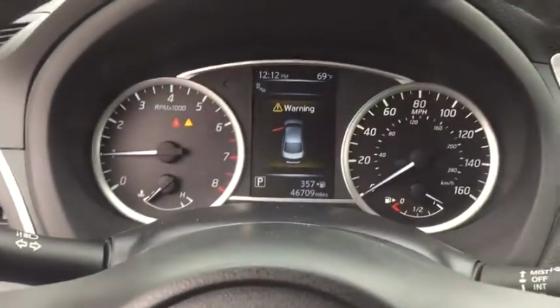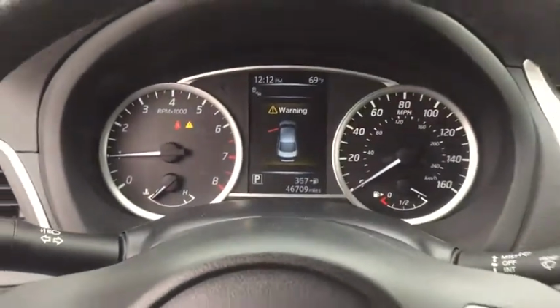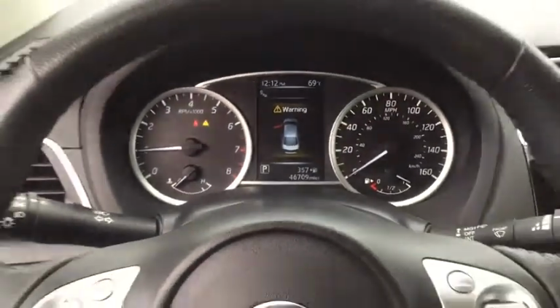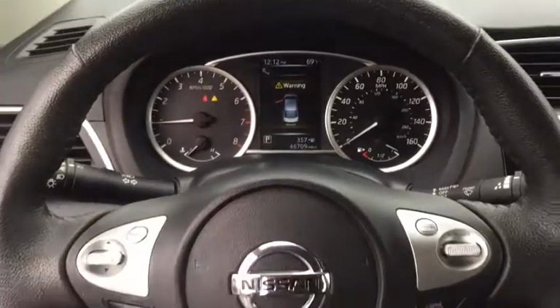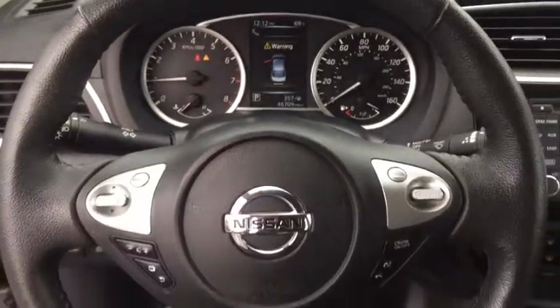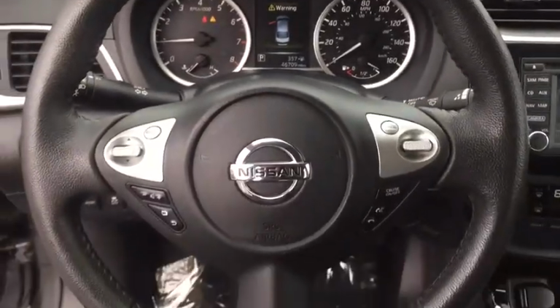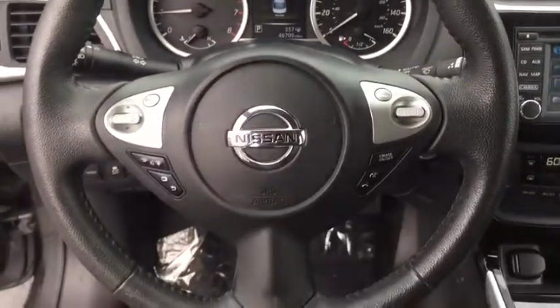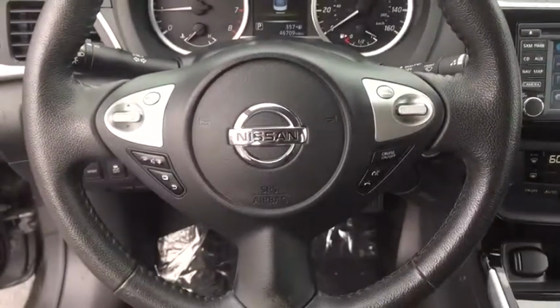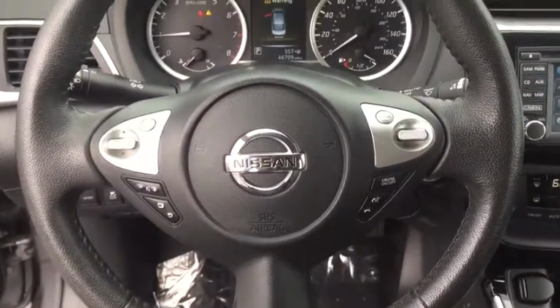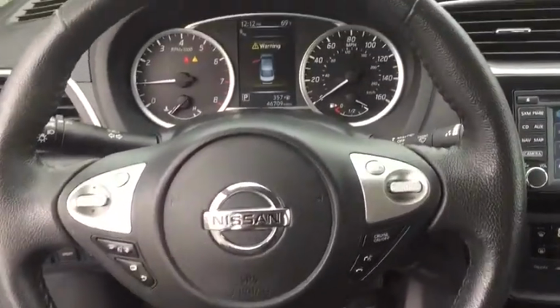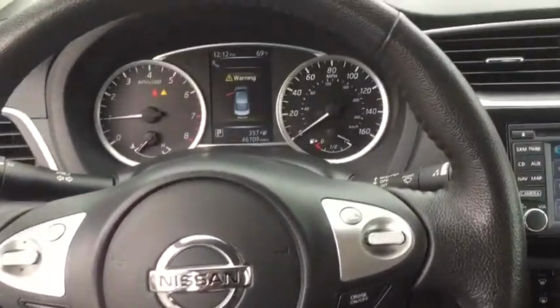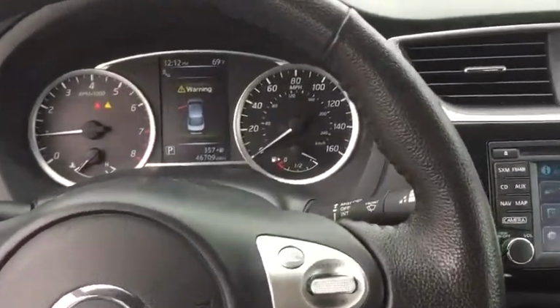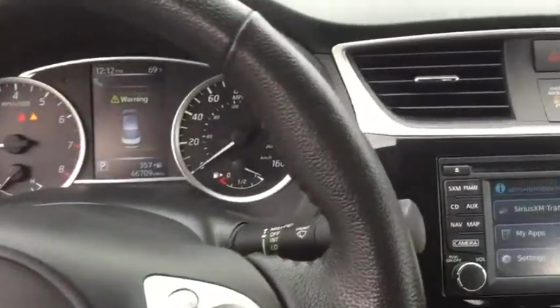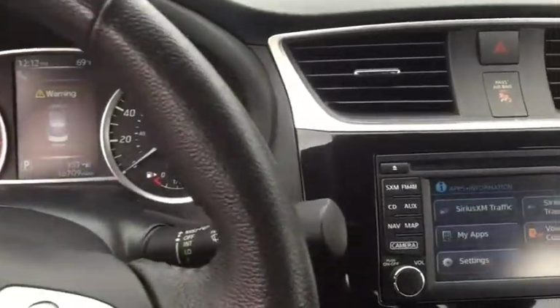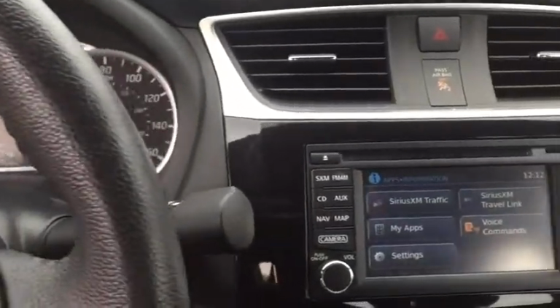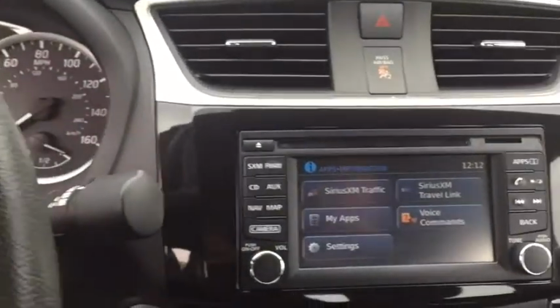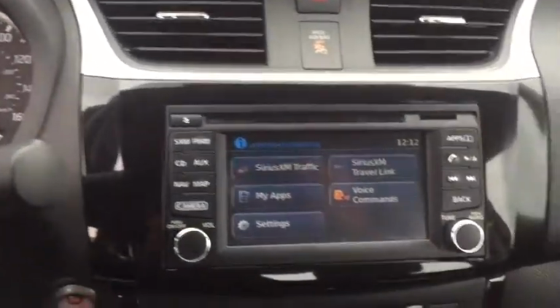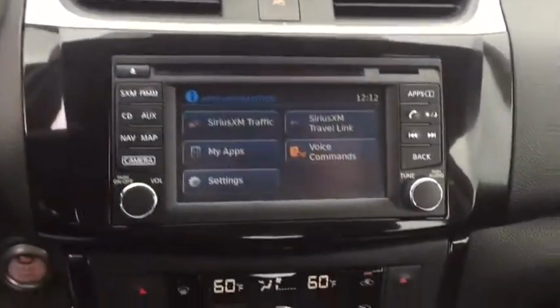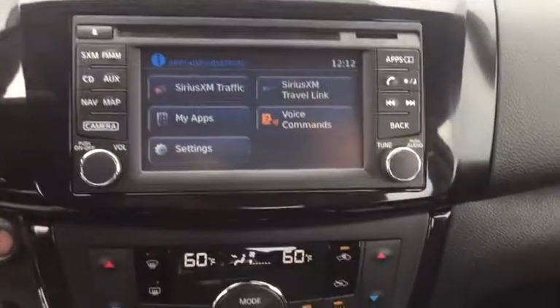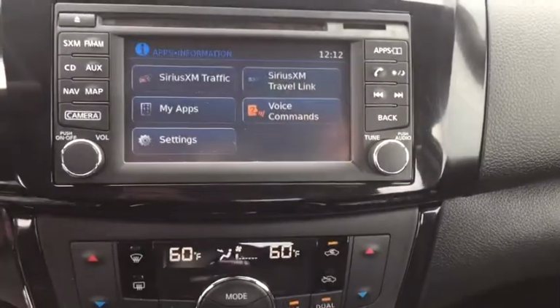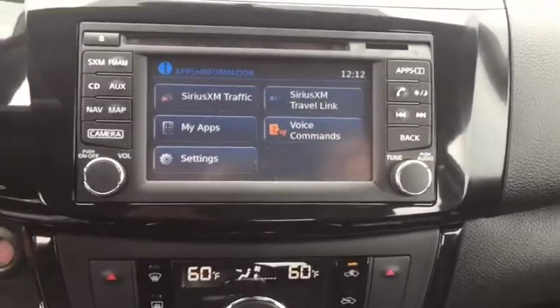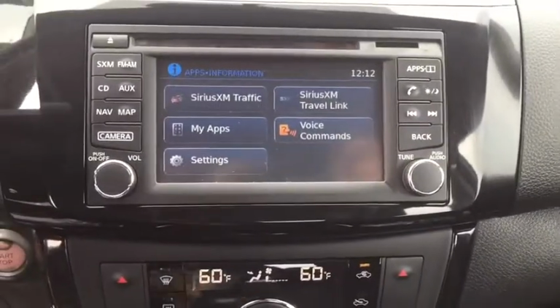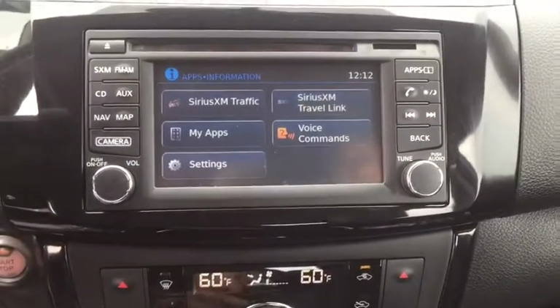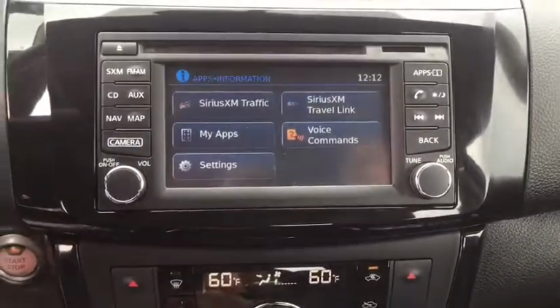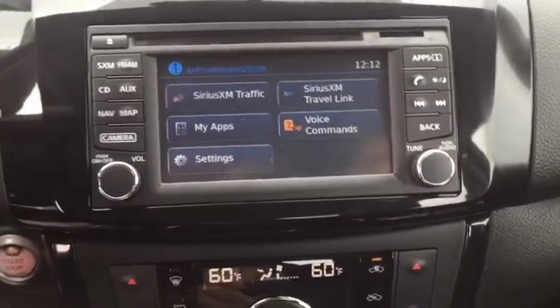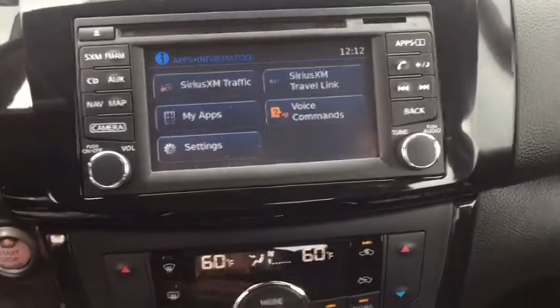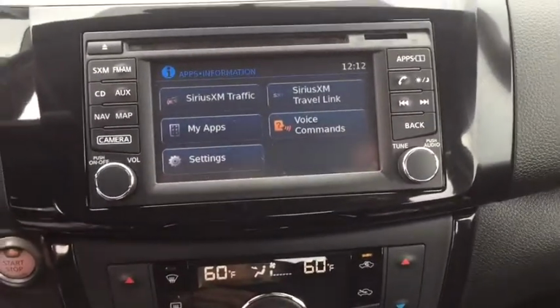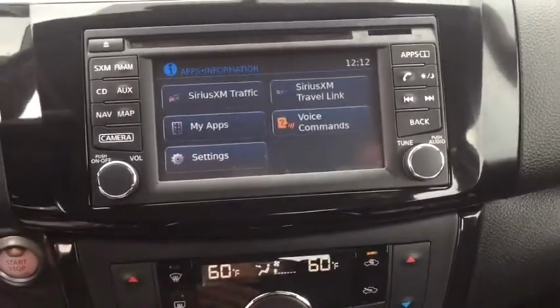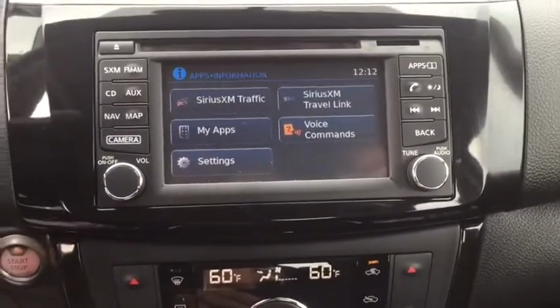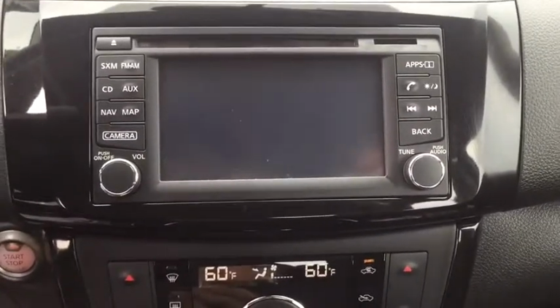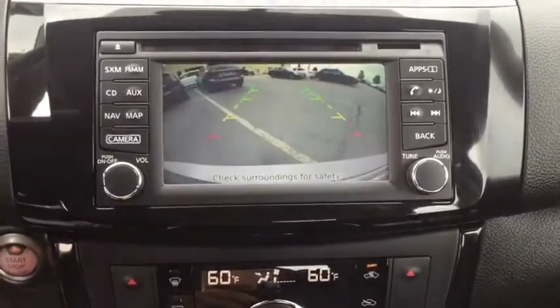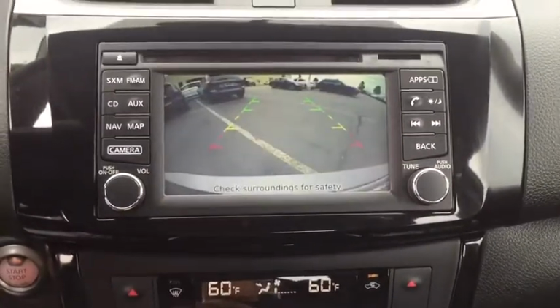Power windows, security system, fog lights, electronic stability control, remote keyless entry, brake assist, overhead console, tachometer, panic alarm, driver vanity mirror.